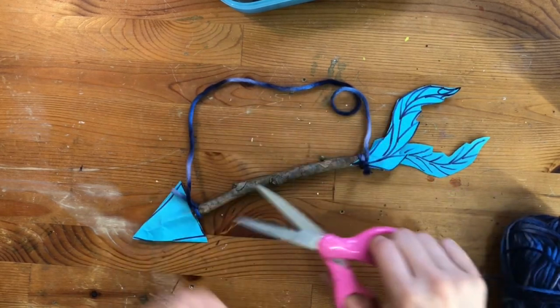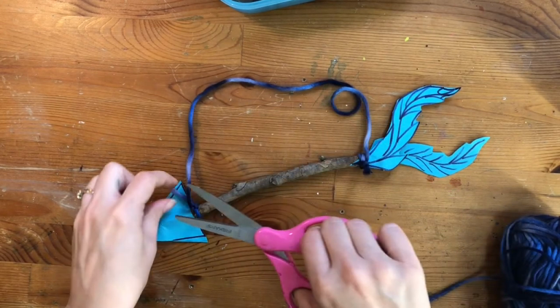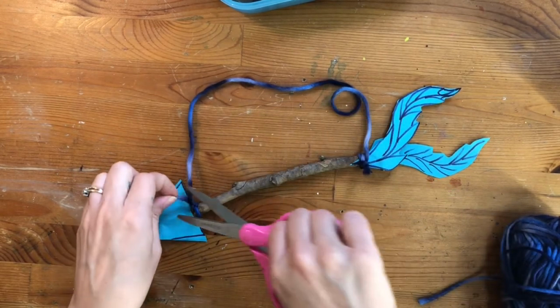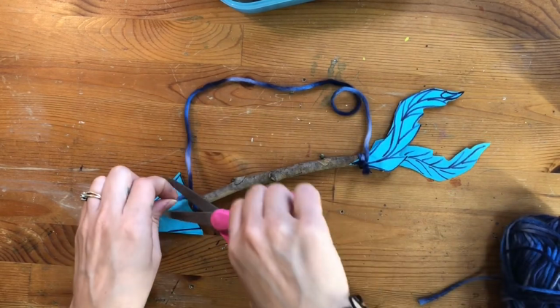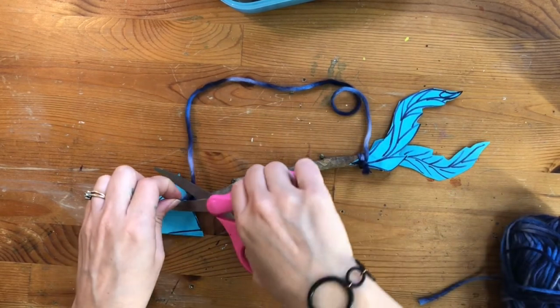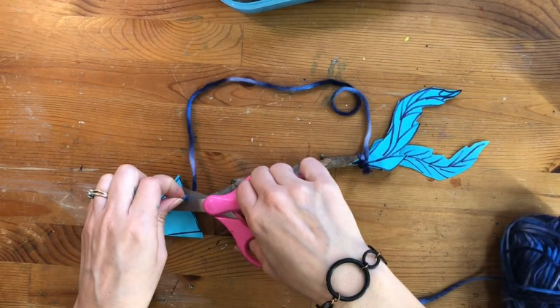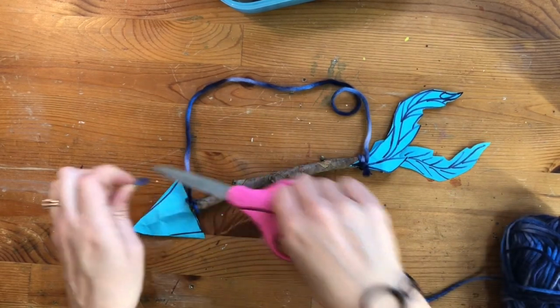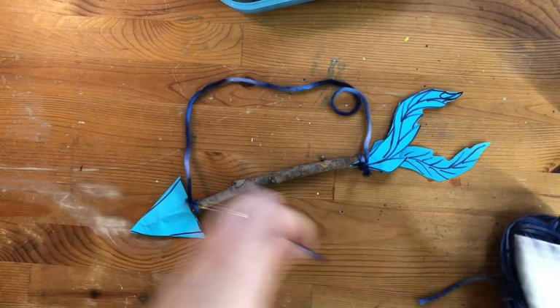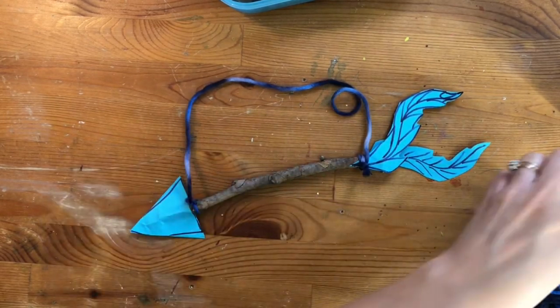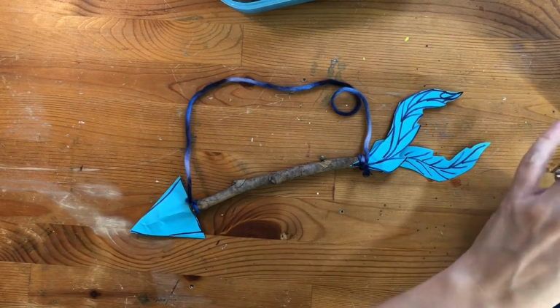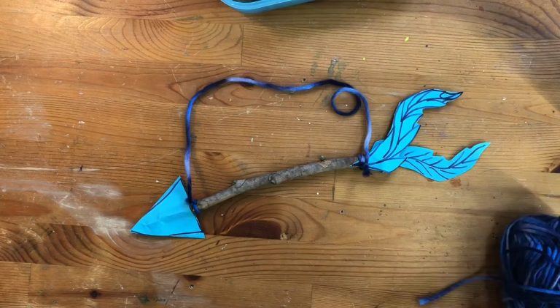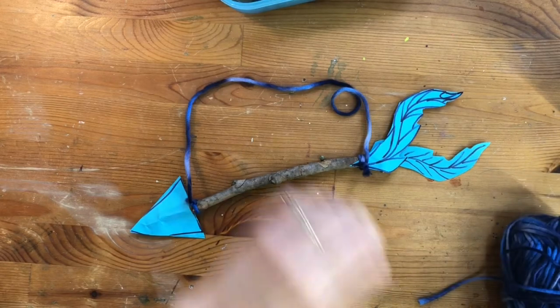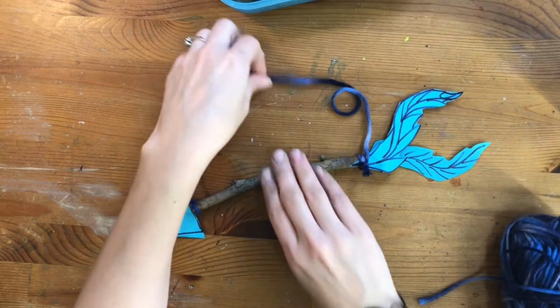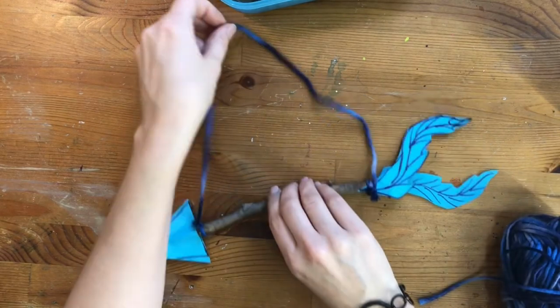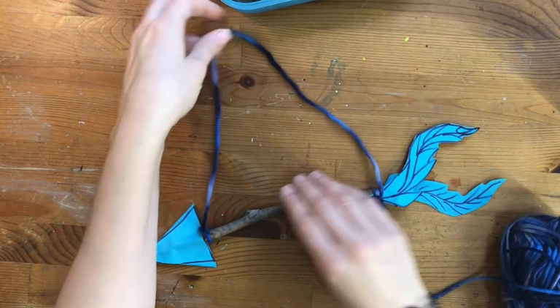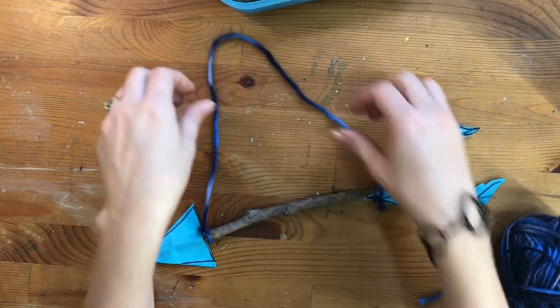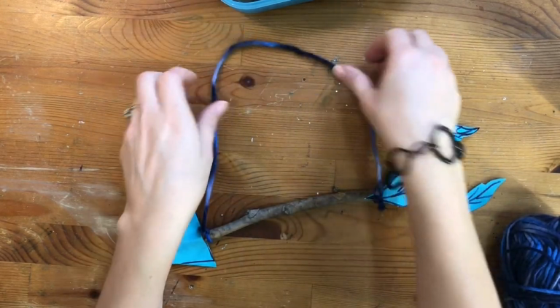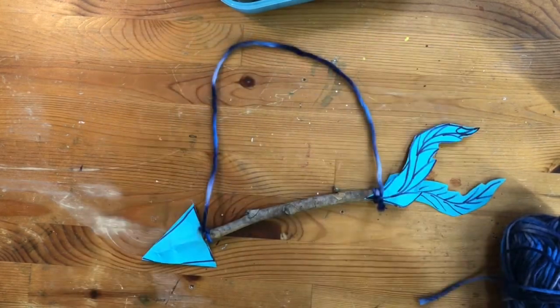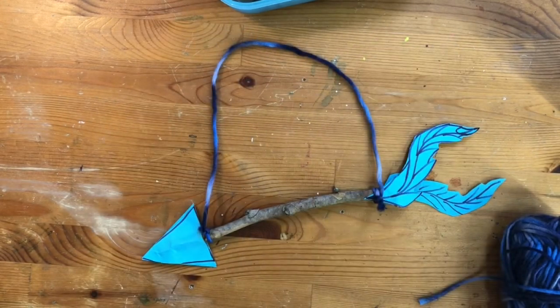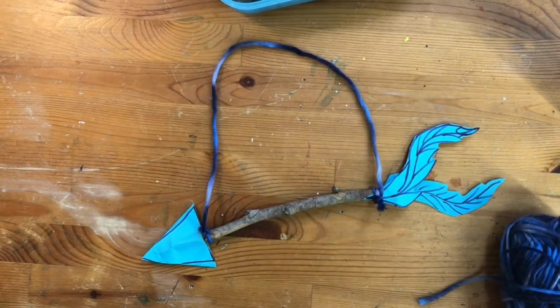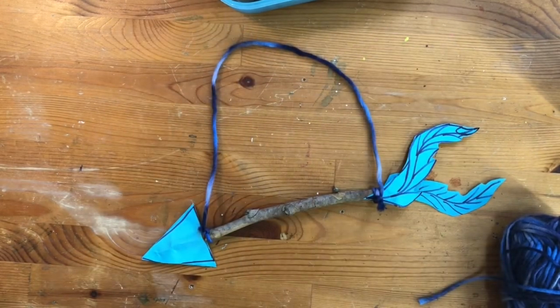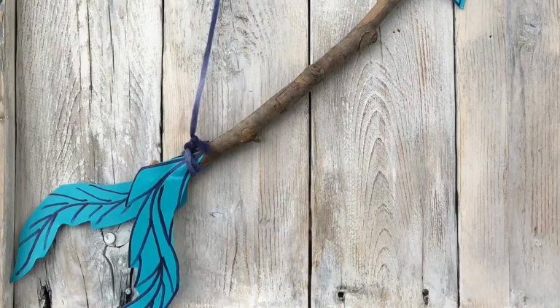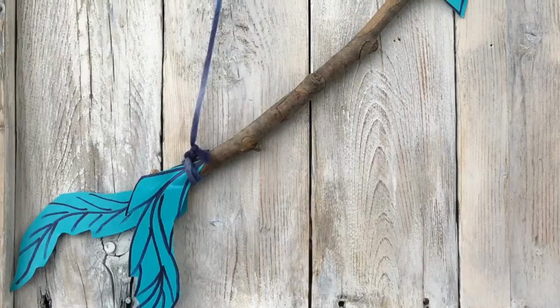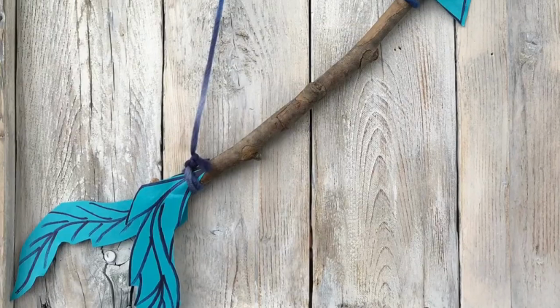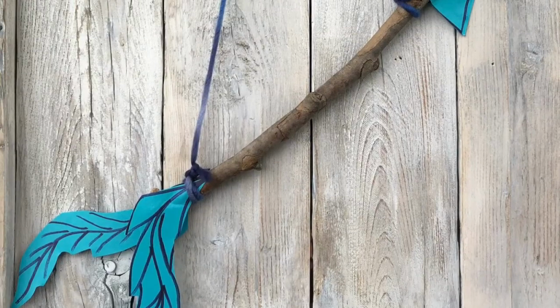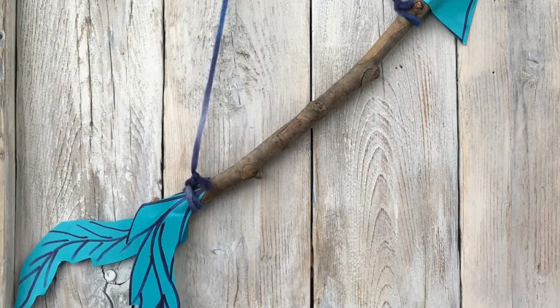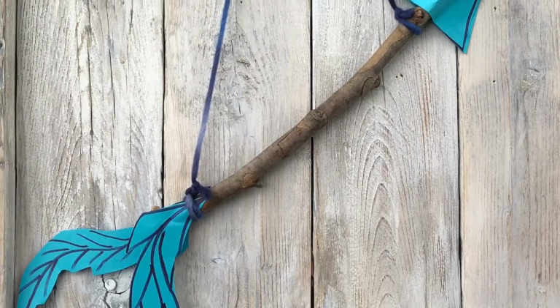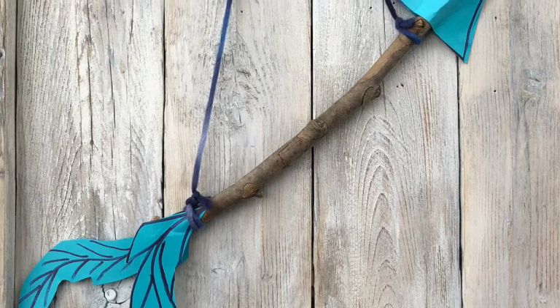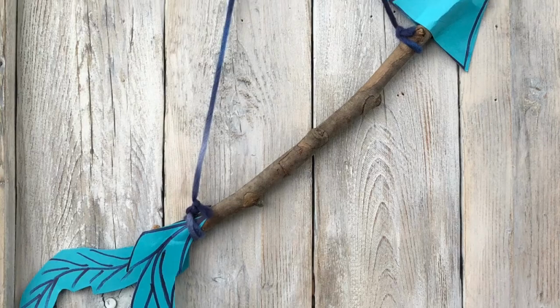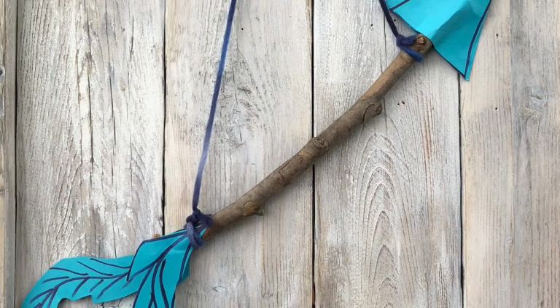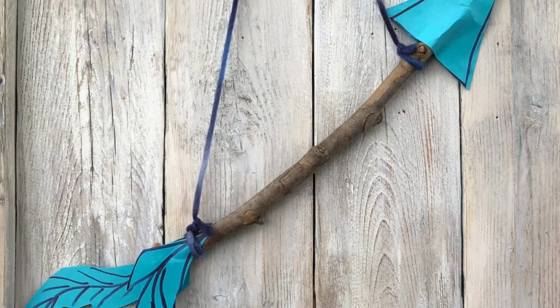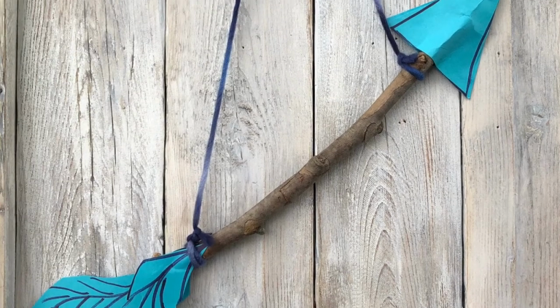I hope you had fun making an arrow with me today and learning more about Native American heritage and Comanche chief Quanah Parker.